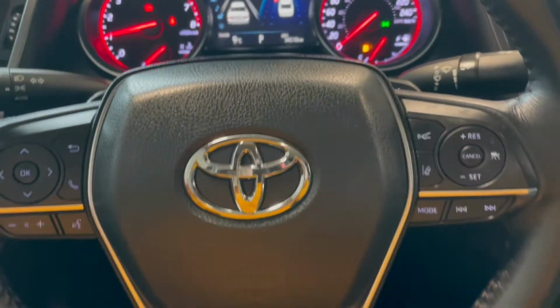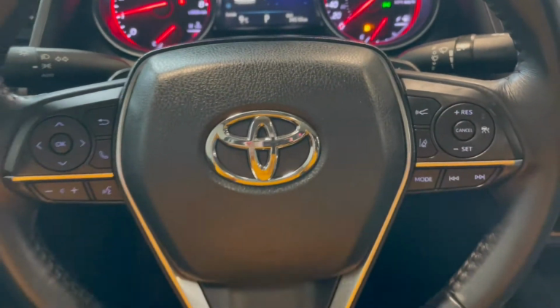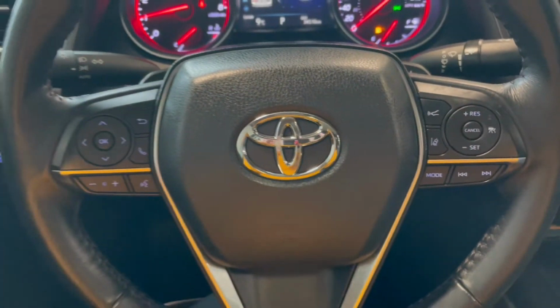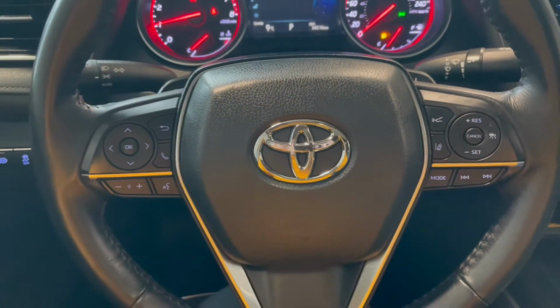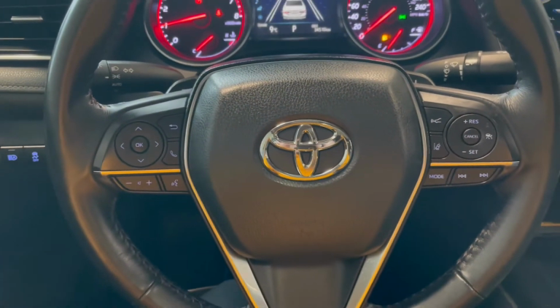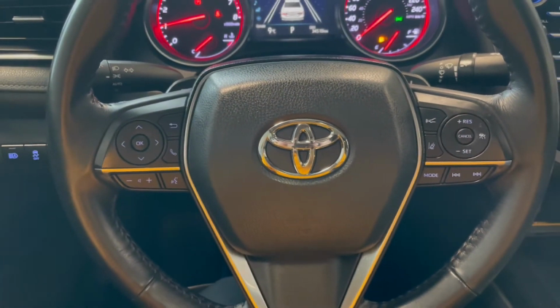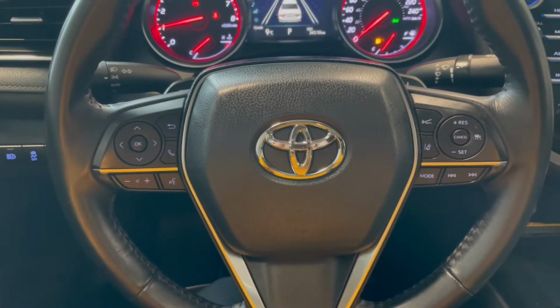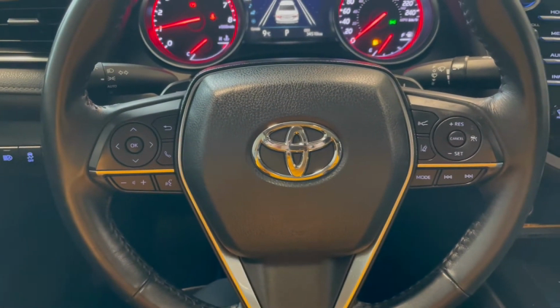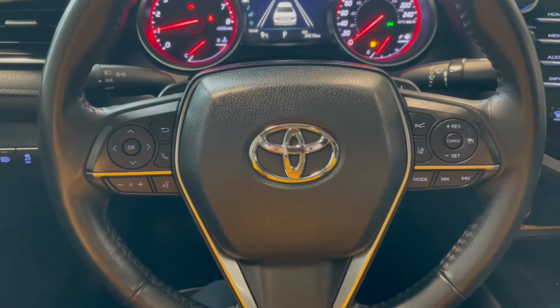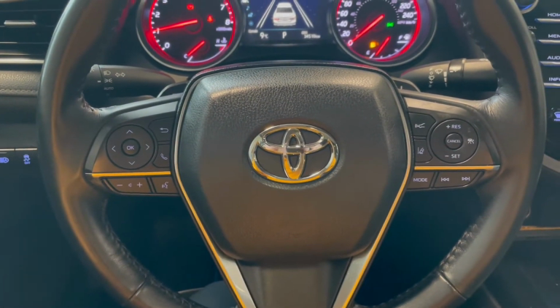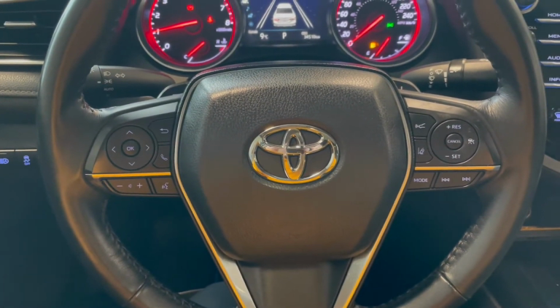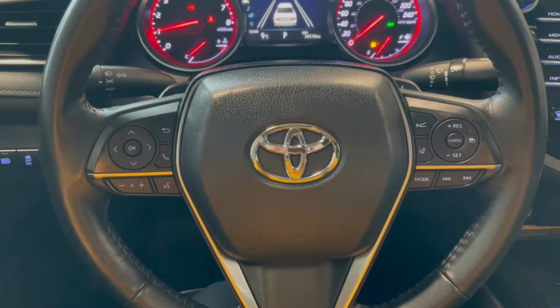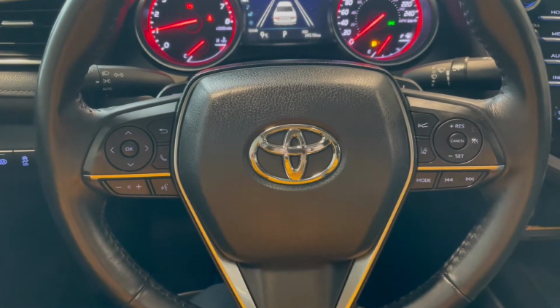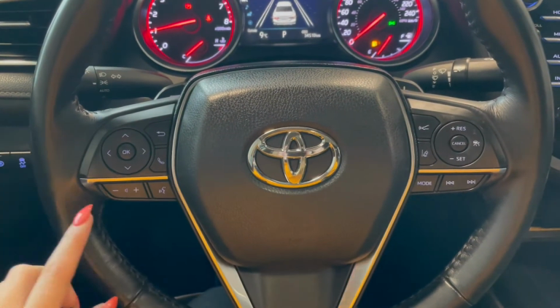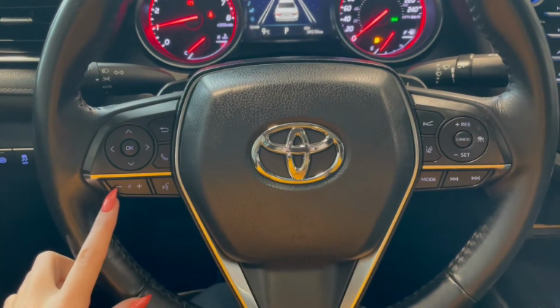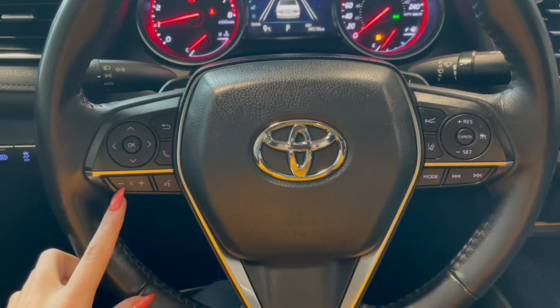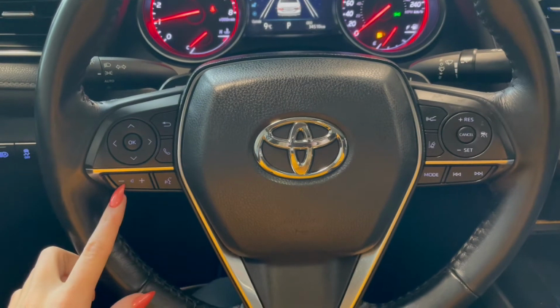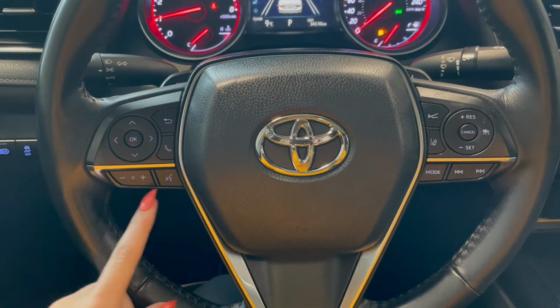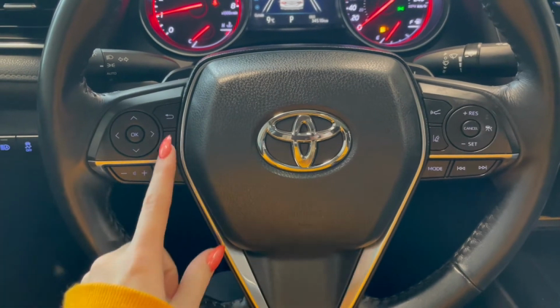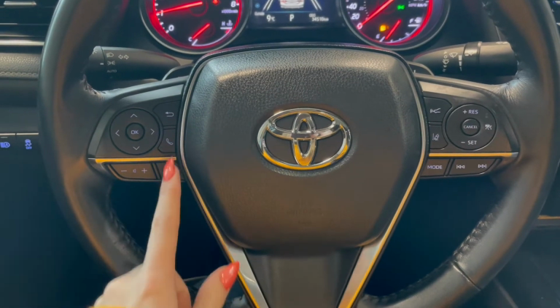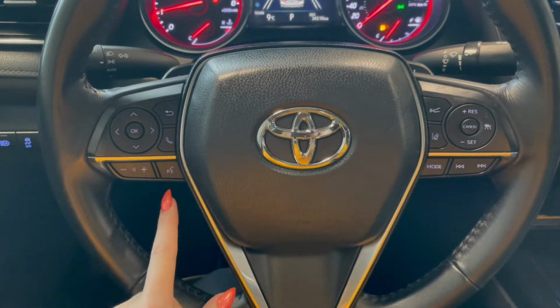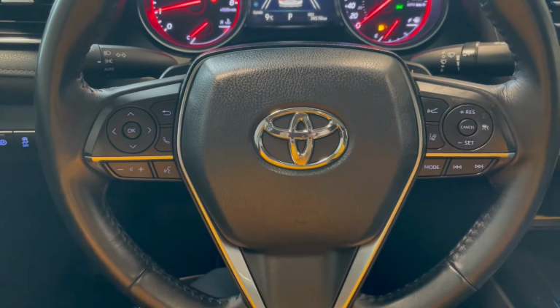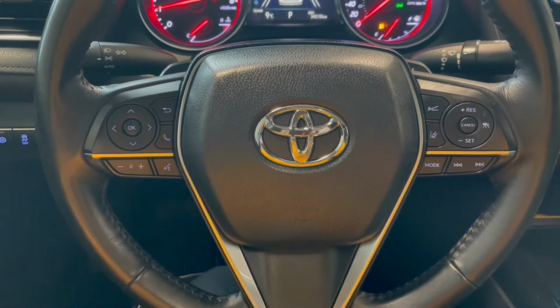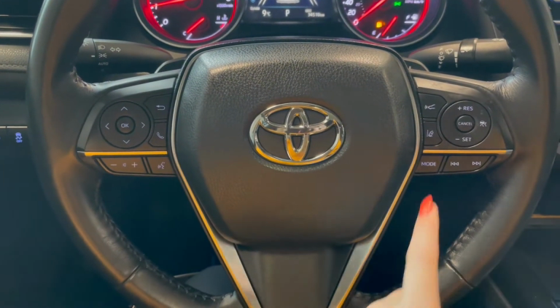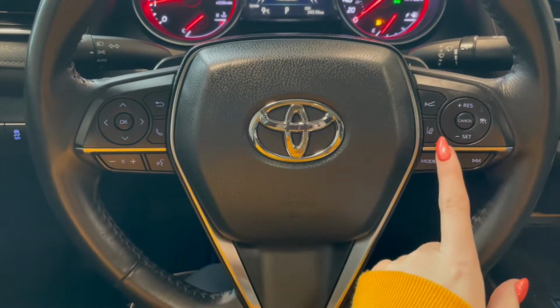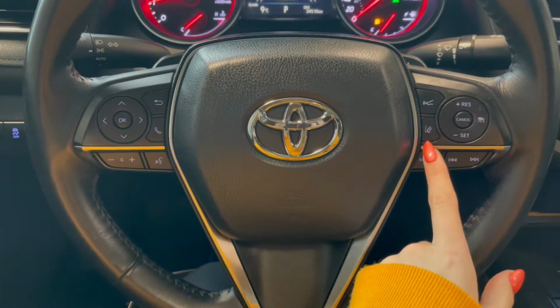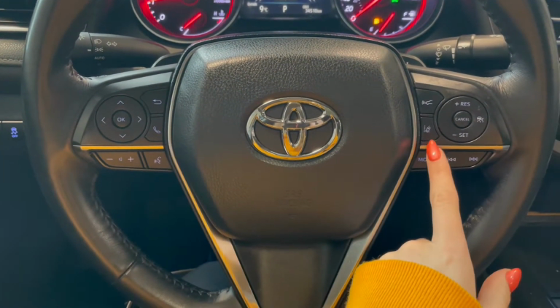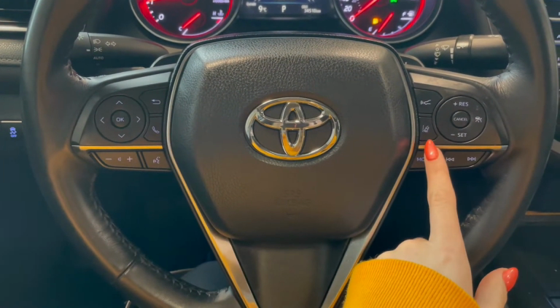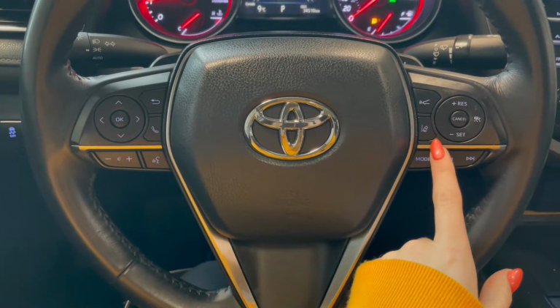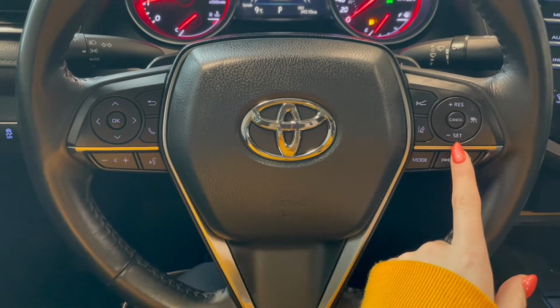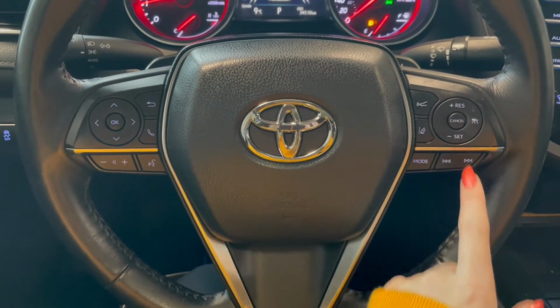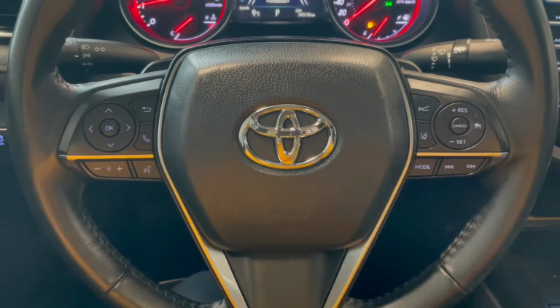Taking a seat in the vehicle and looking at the steering wheel — on the left side we have our audio and phone controls. On the right you have Toyota Safety Sense and Cruise.